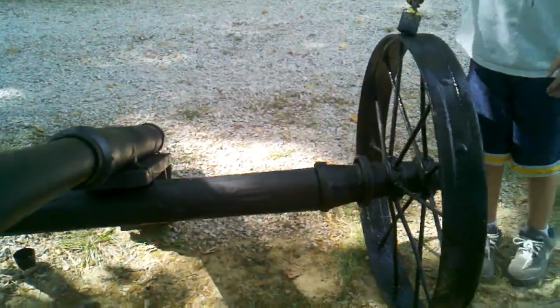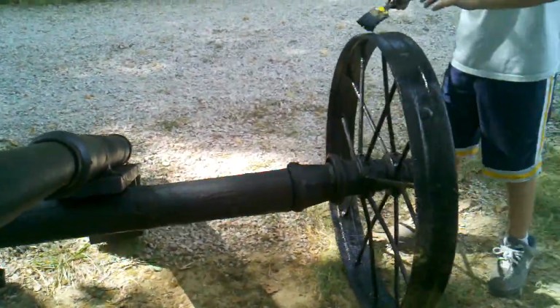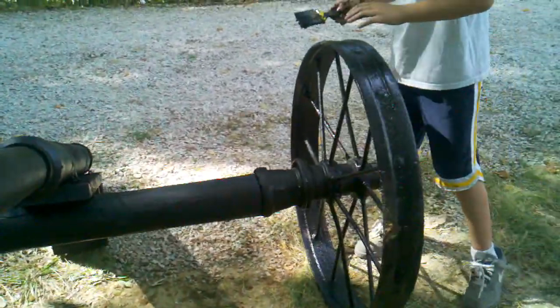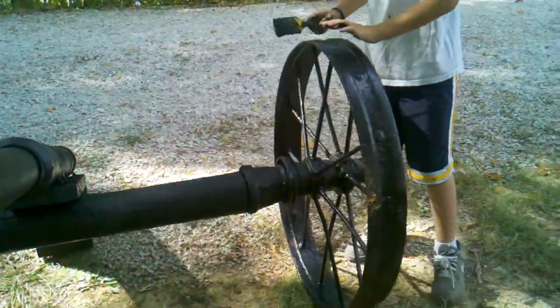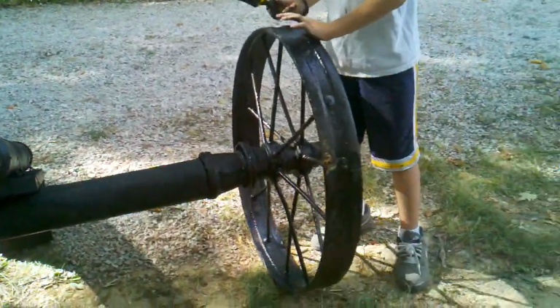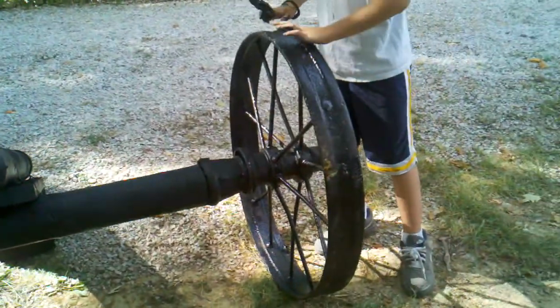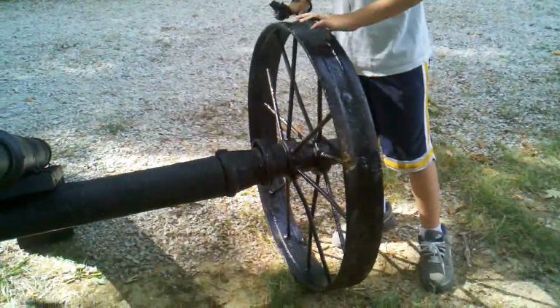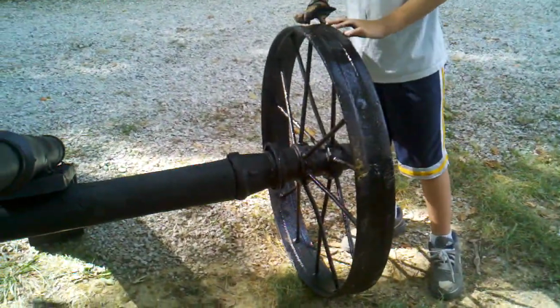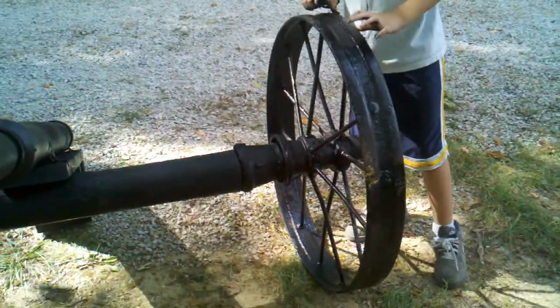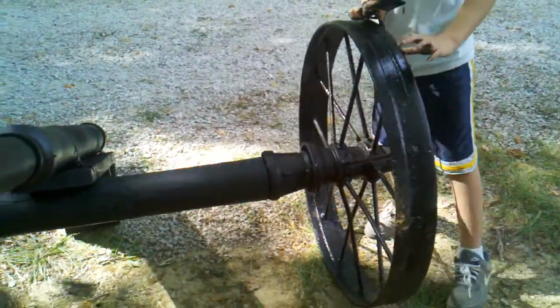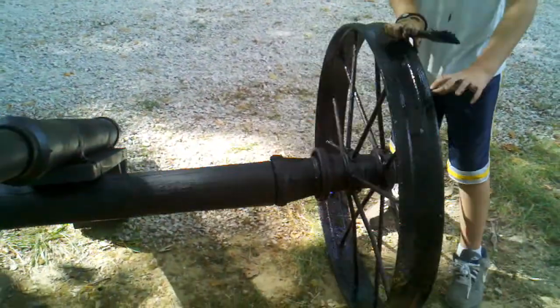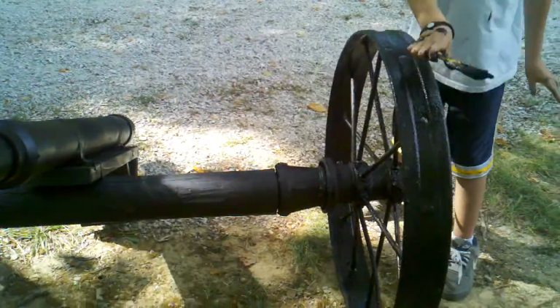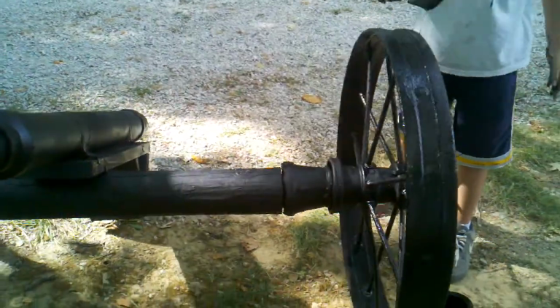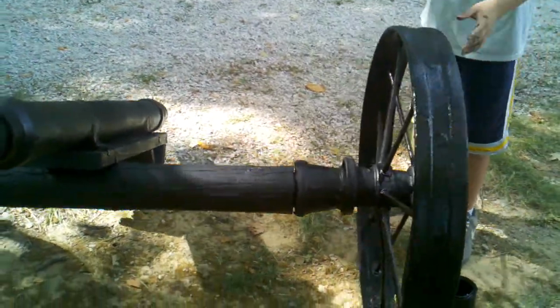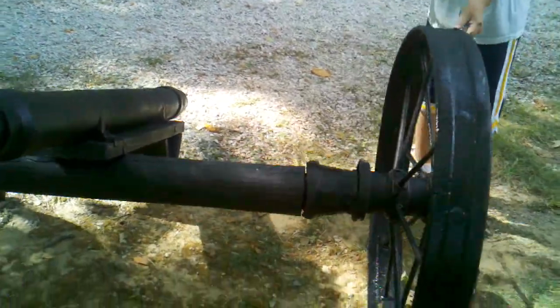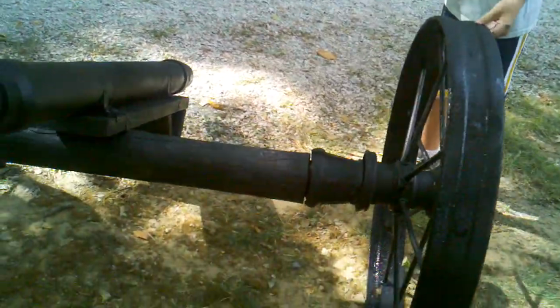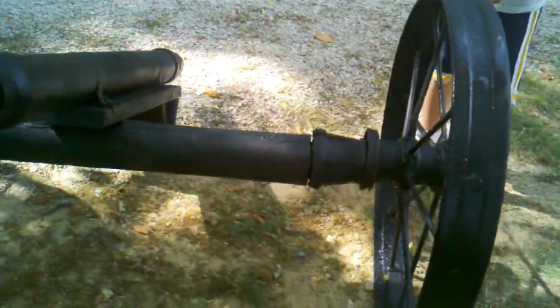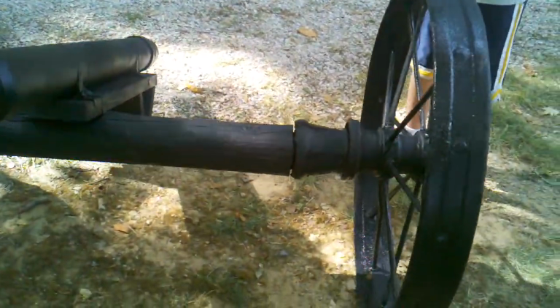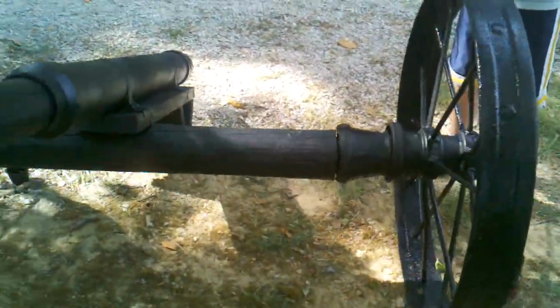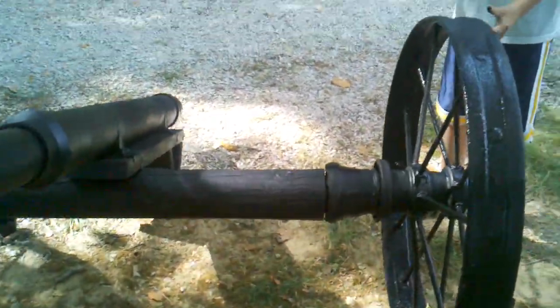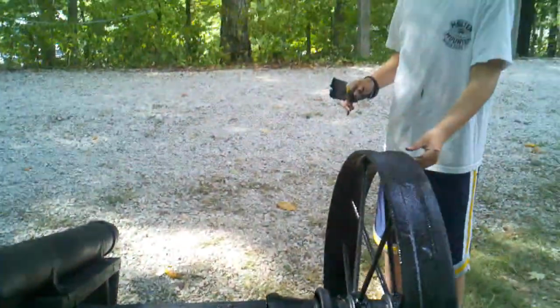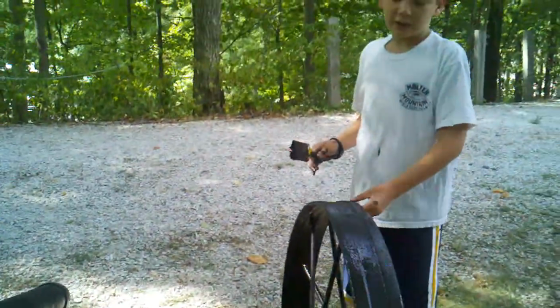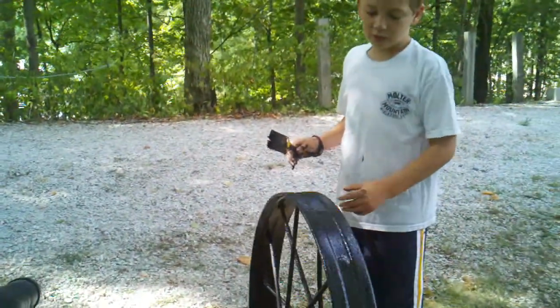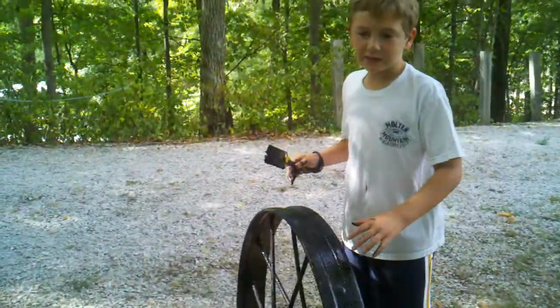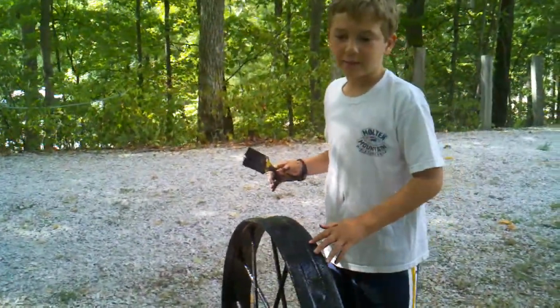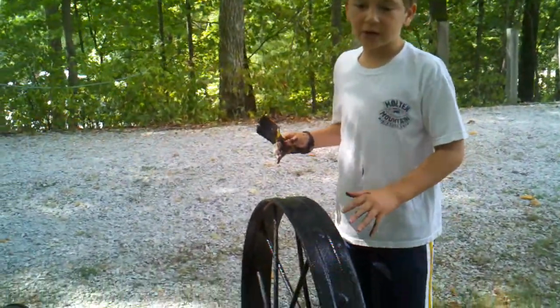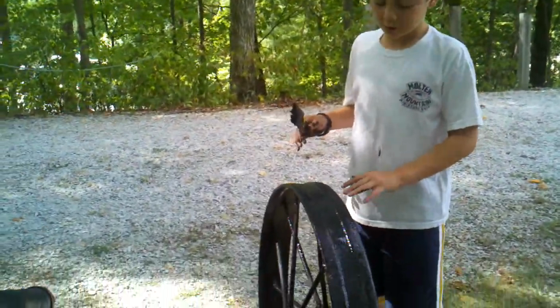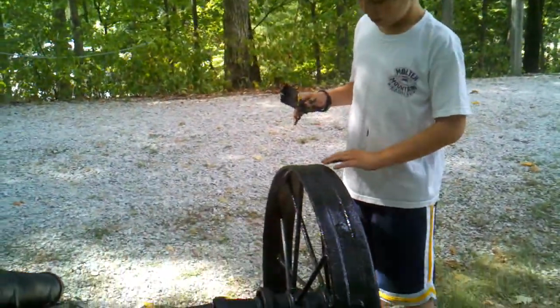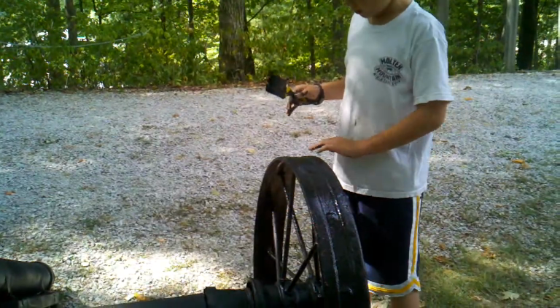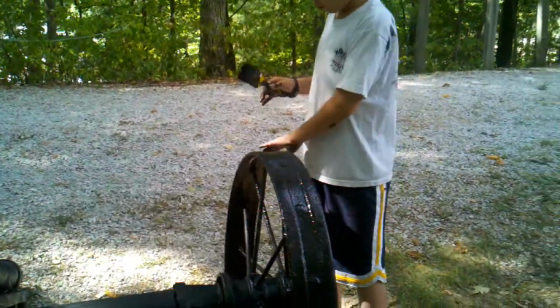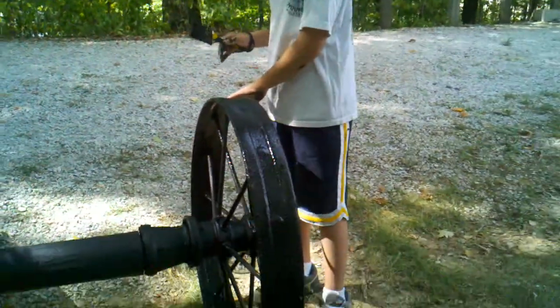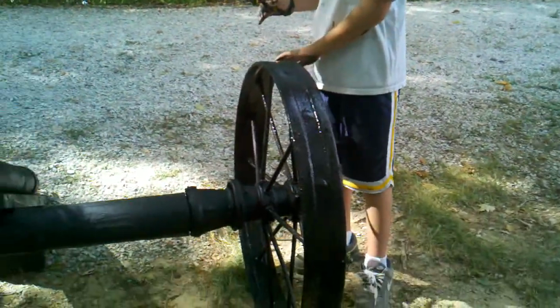Oh yeah, and it rolls. You want to make sure you get working wheels so you can let someone at a fair use it to show off your cannon.